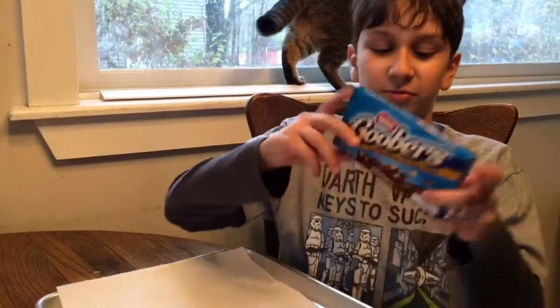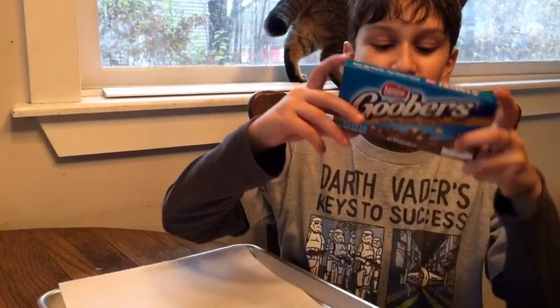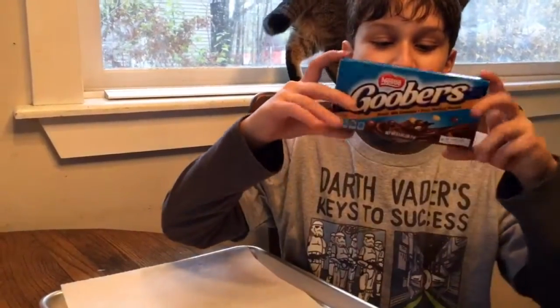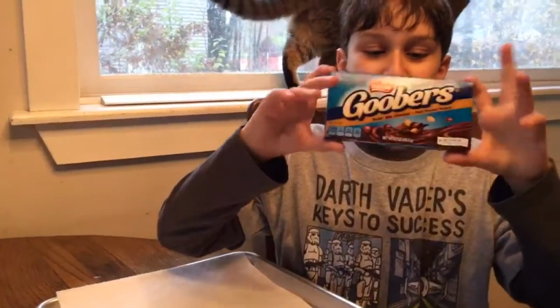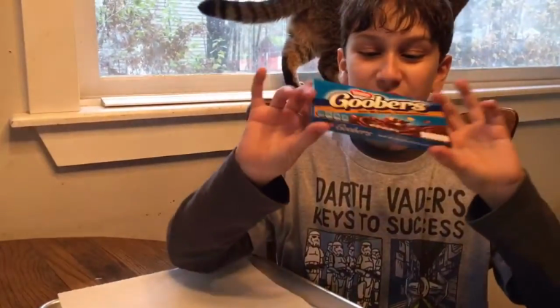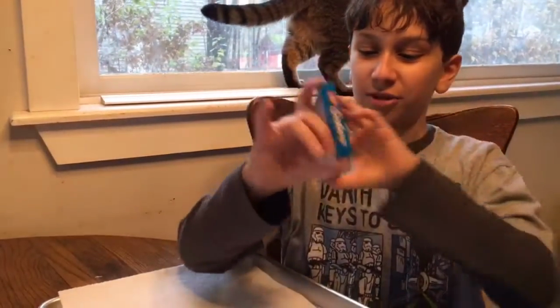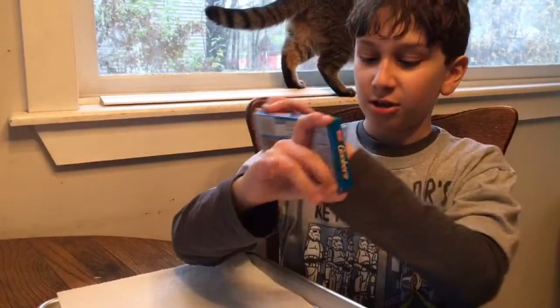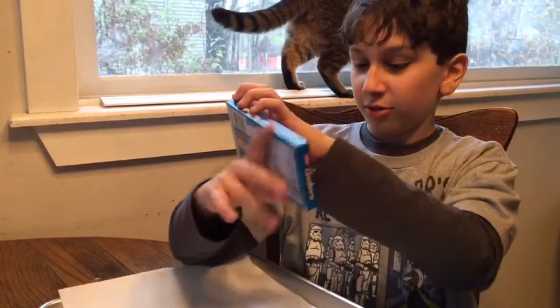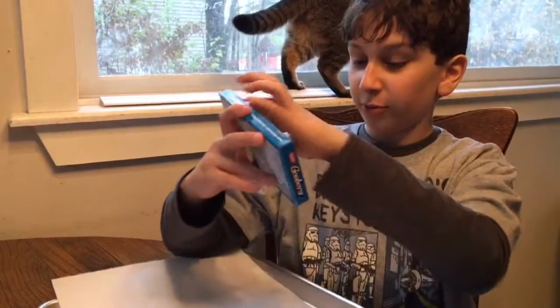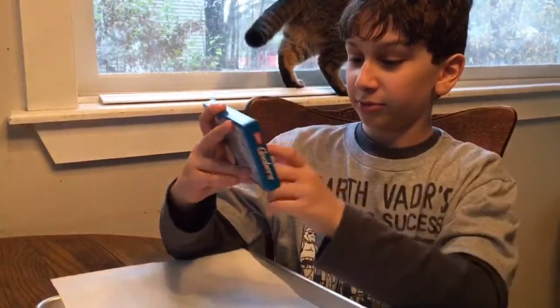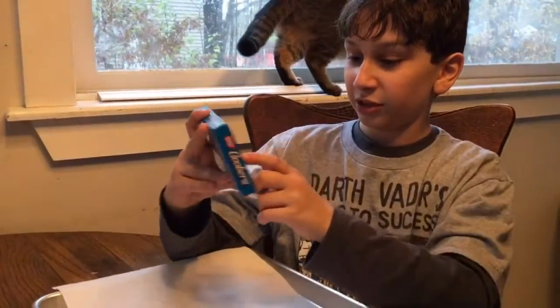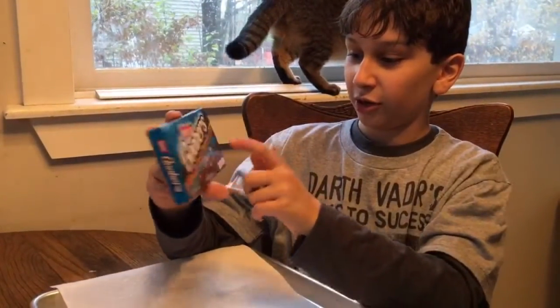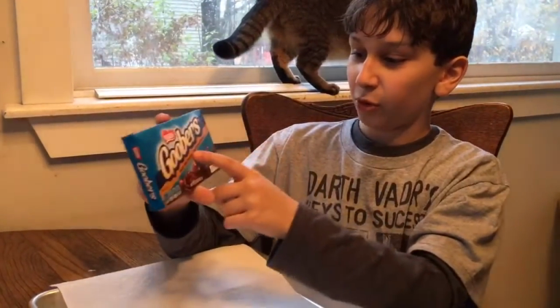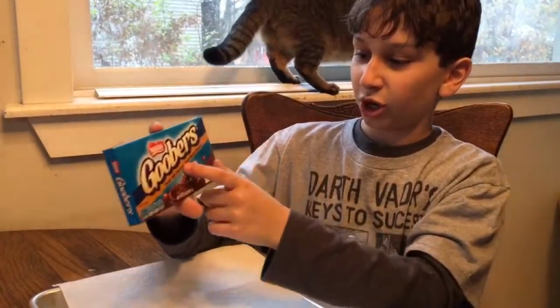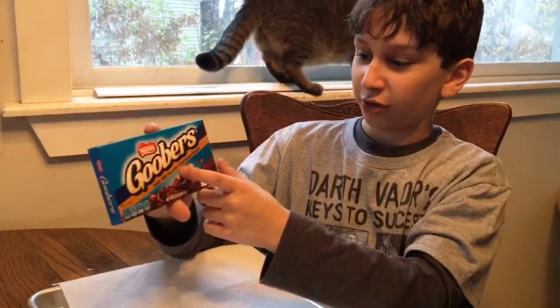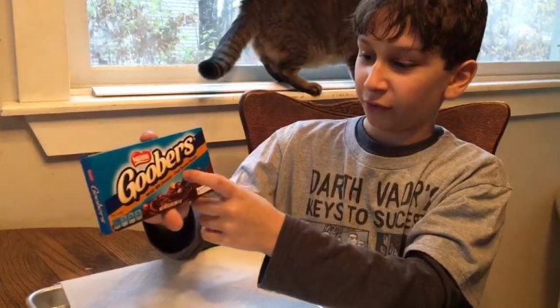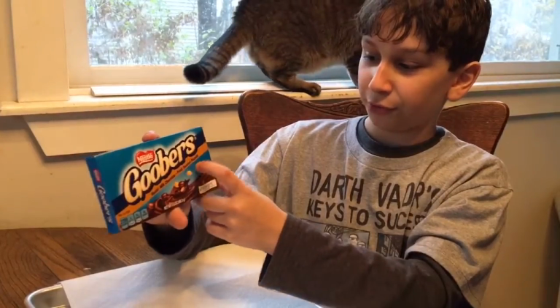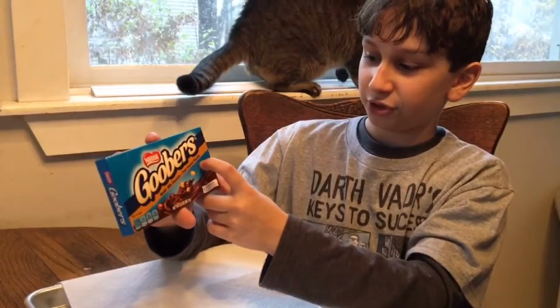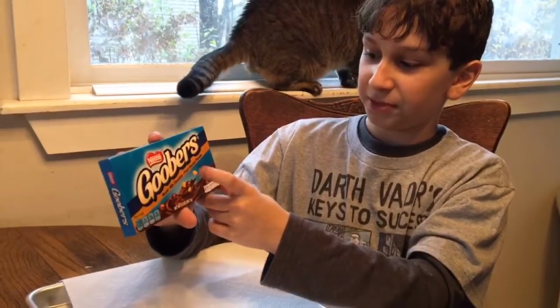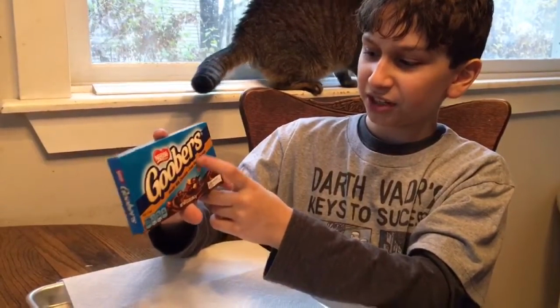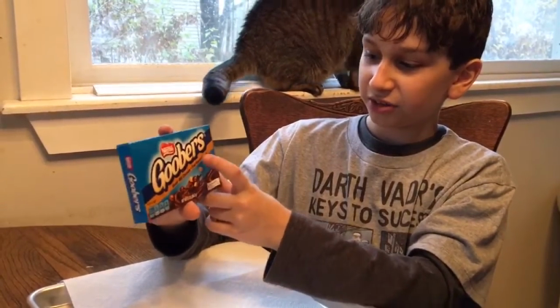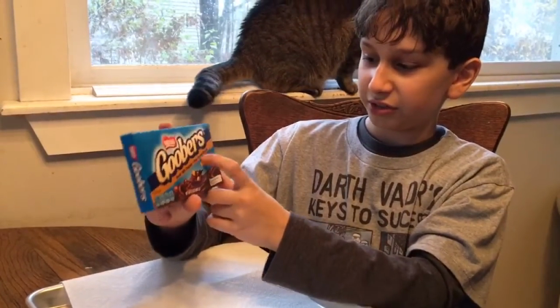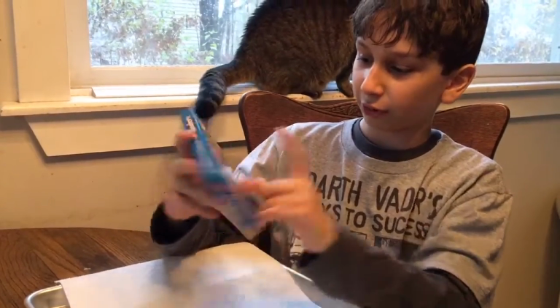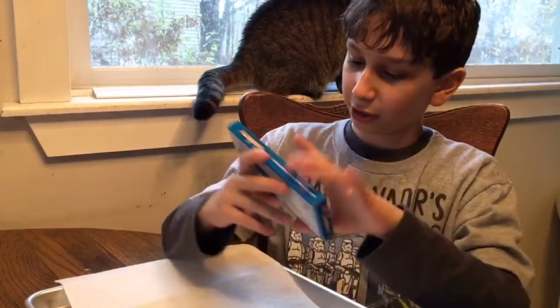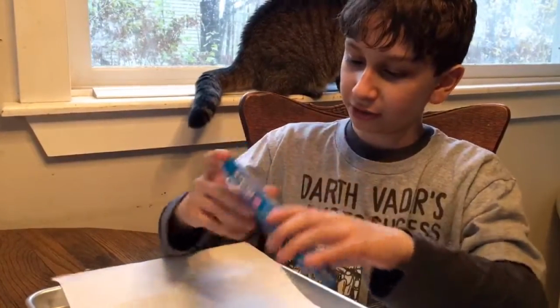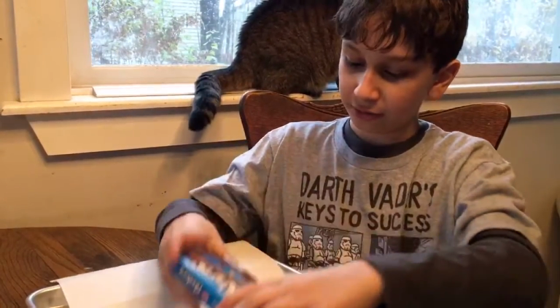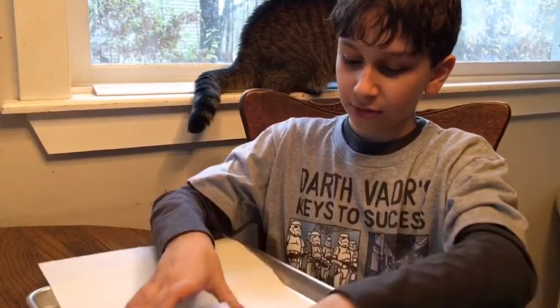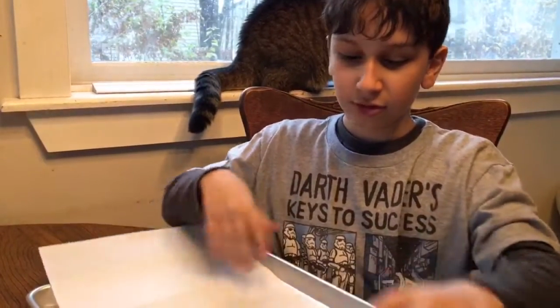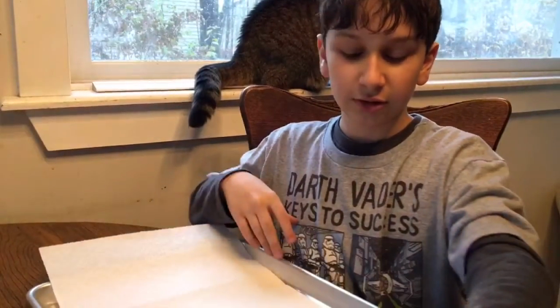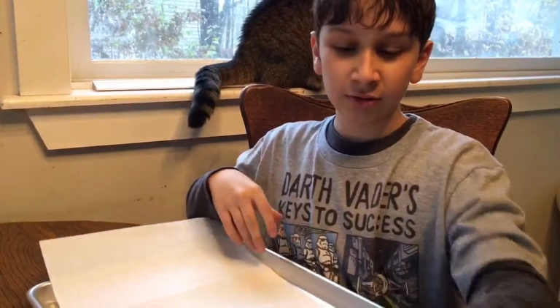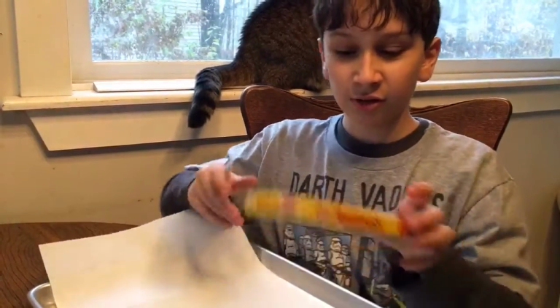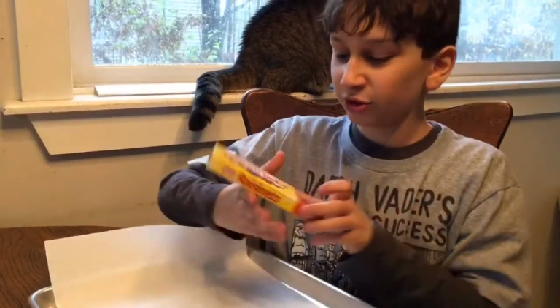First, we have Goobers. From what I'm seeing, they are milk chocolate with fresh roasted peanuts. These sound kind of good. So, Goobers.